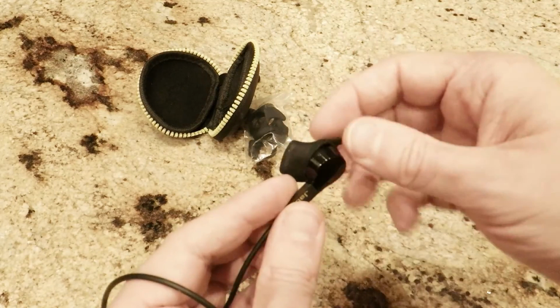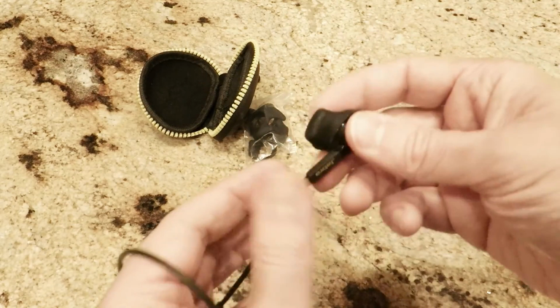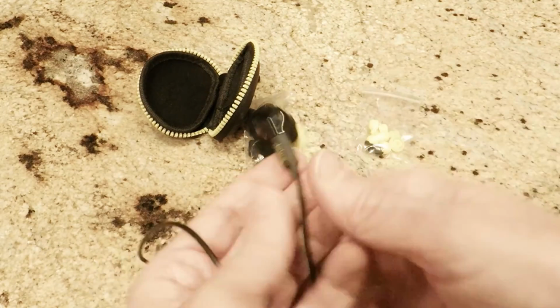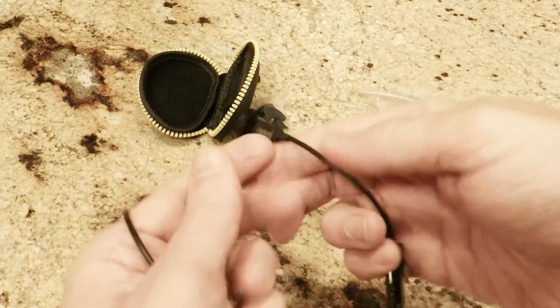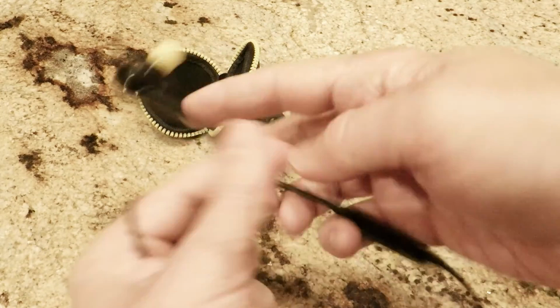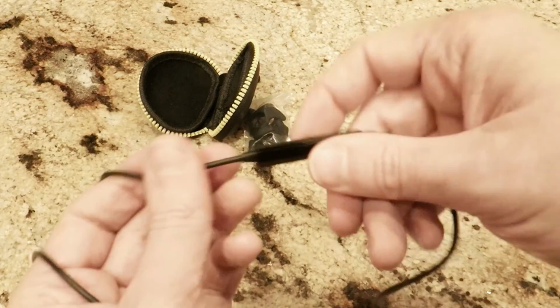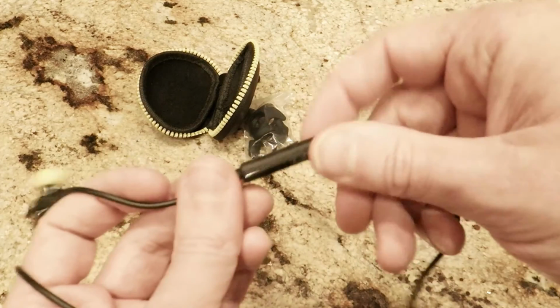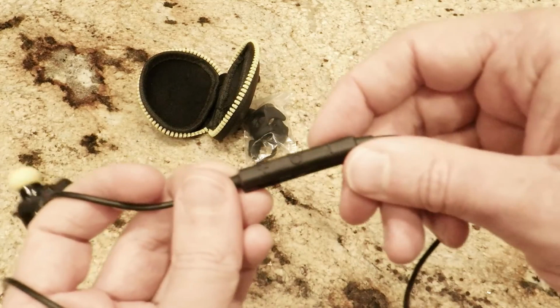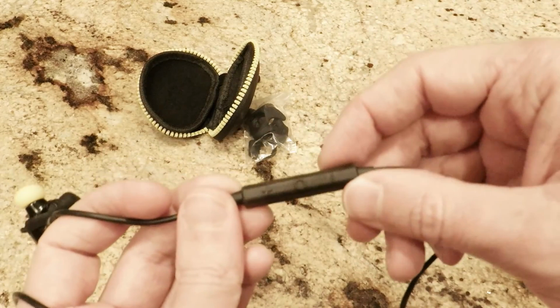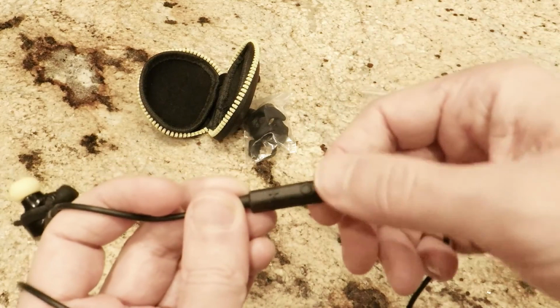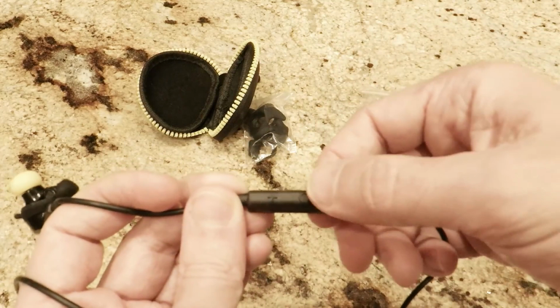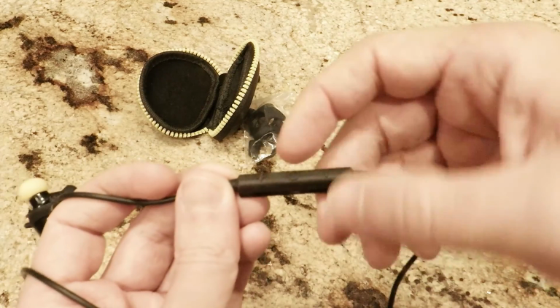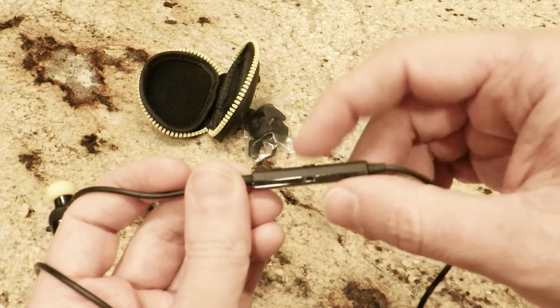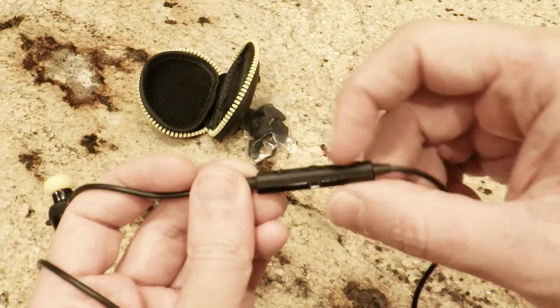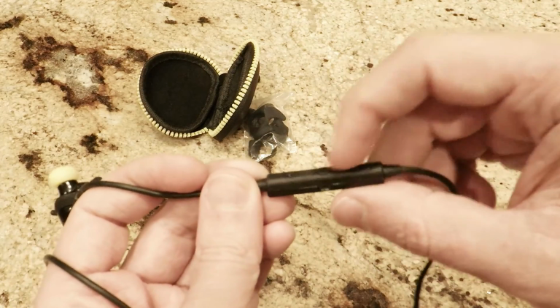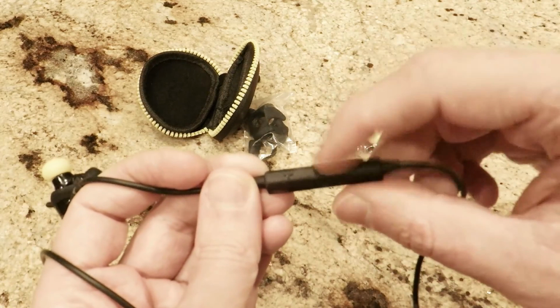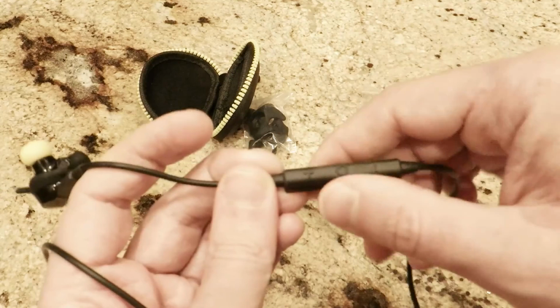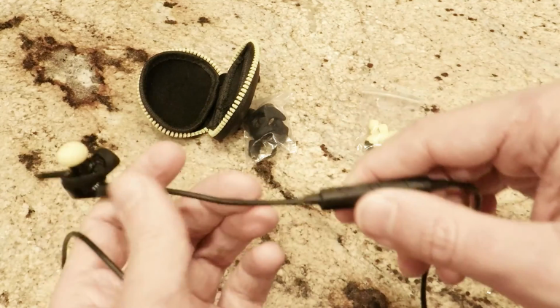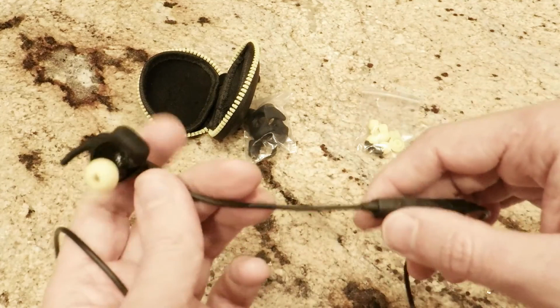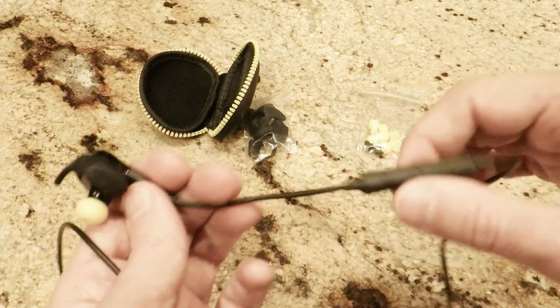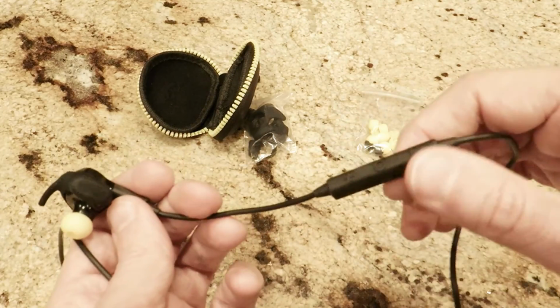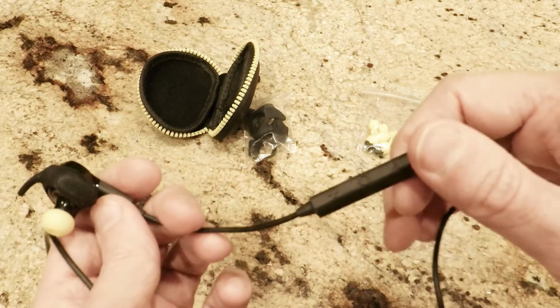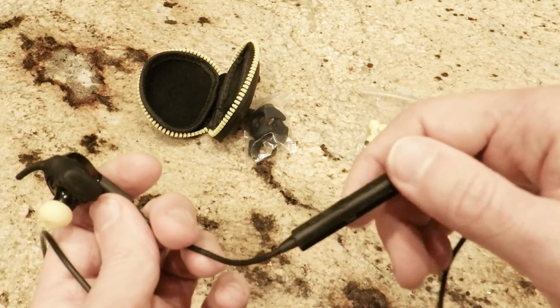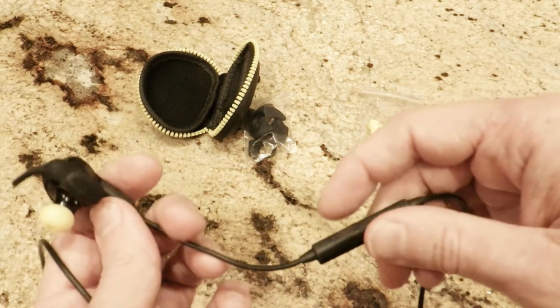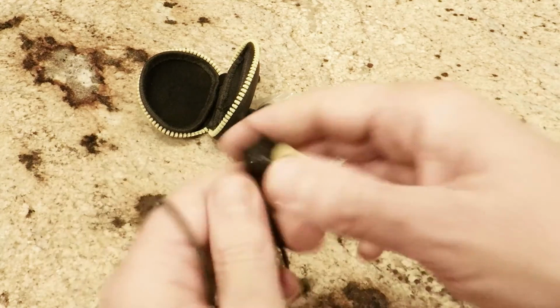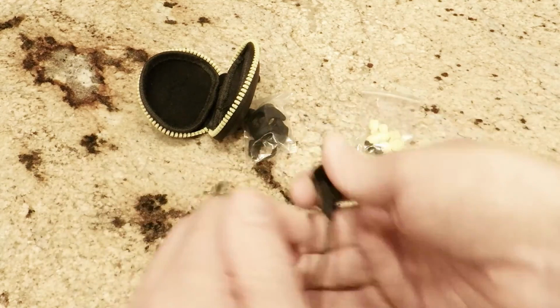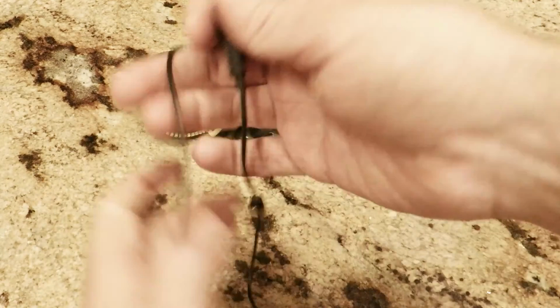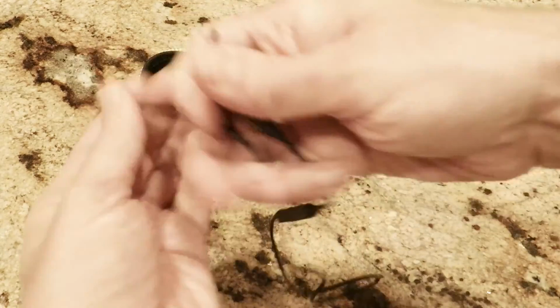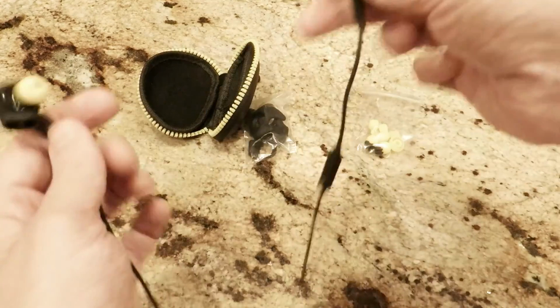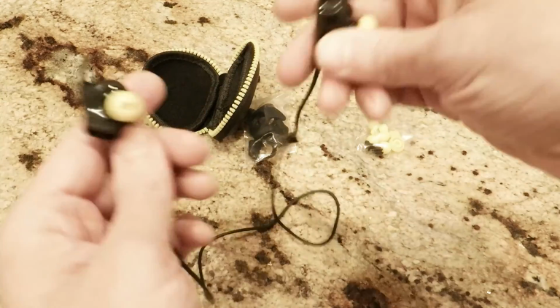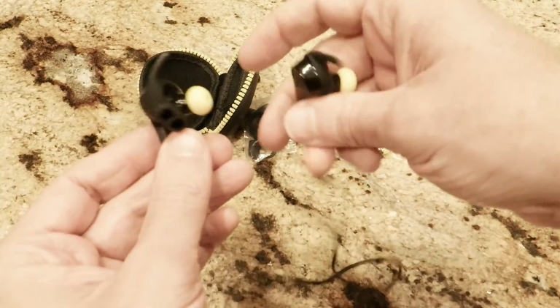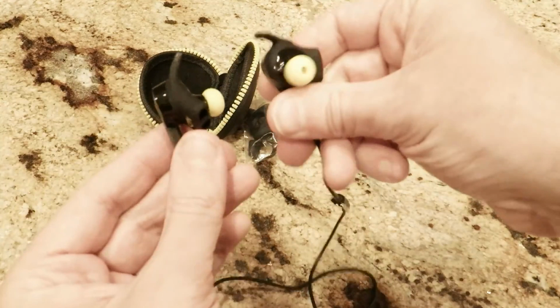There's also a small volume control and power toggle on the wire connecting the two earbuds. Operation is as you'd expect. The only trick is you have to hold the power button to activate pairing. All operations have a voice prompt that tells you what's happening, so it's particularly easy to operate.